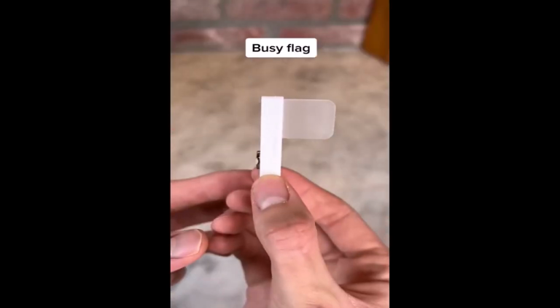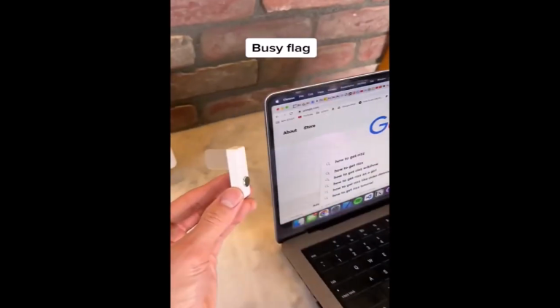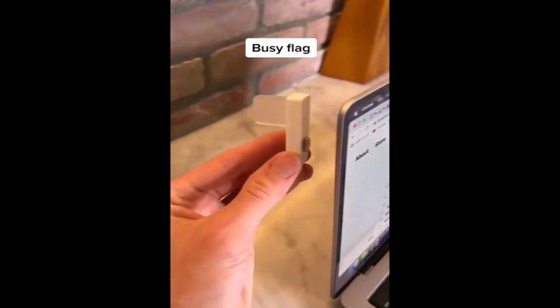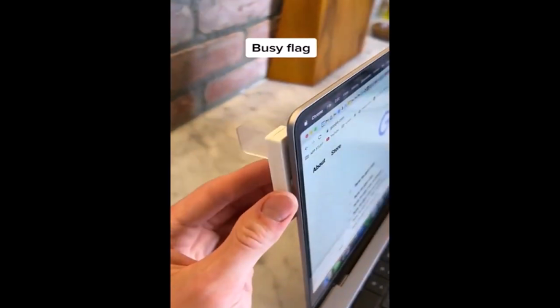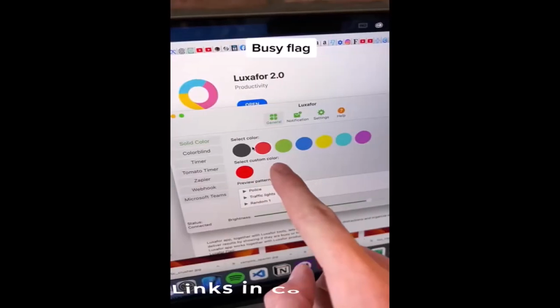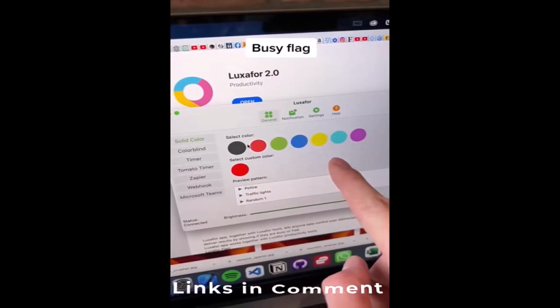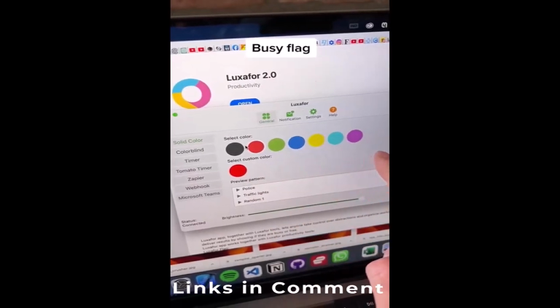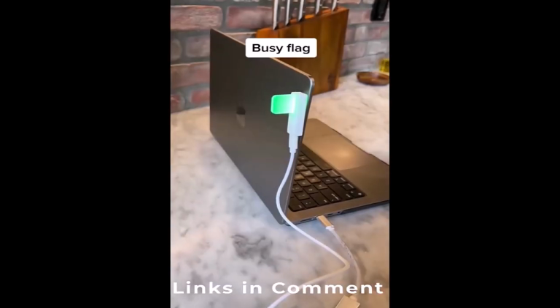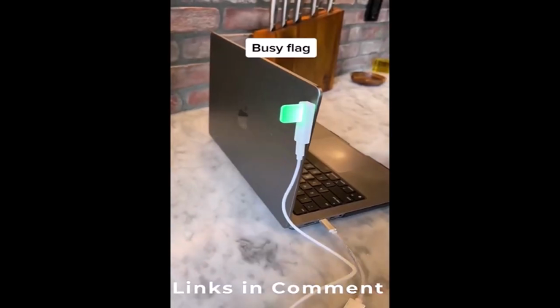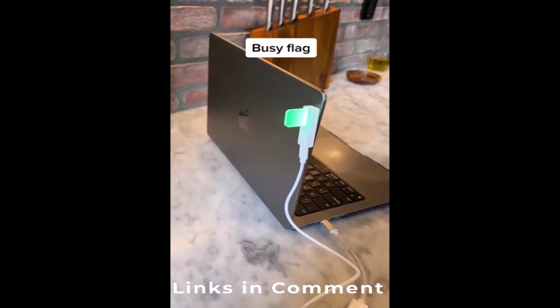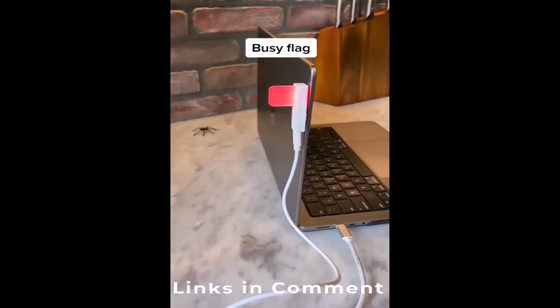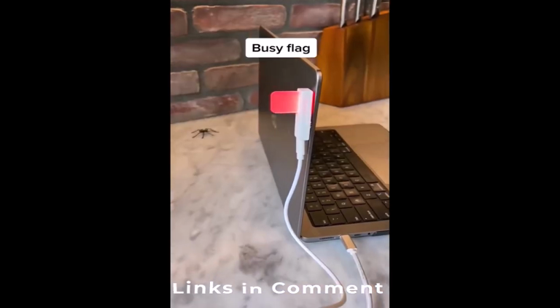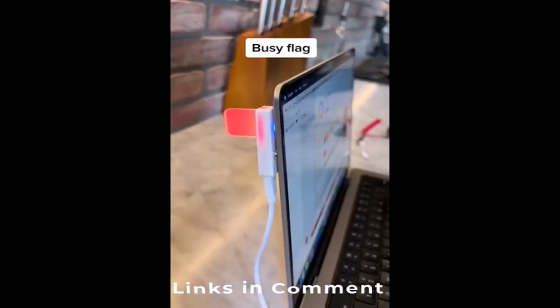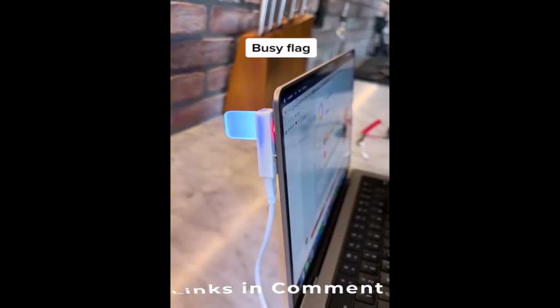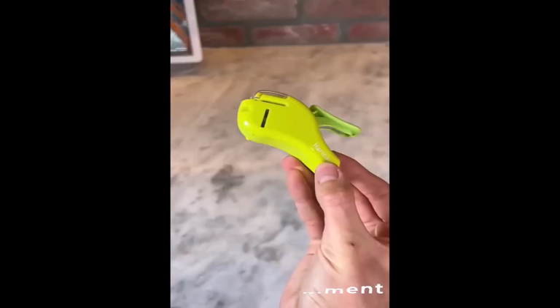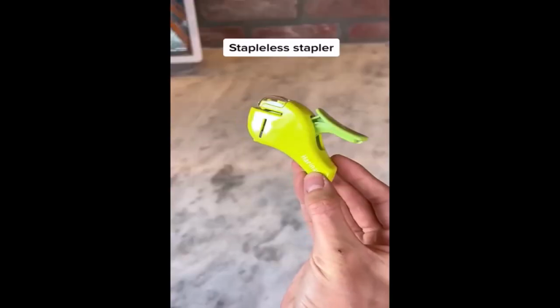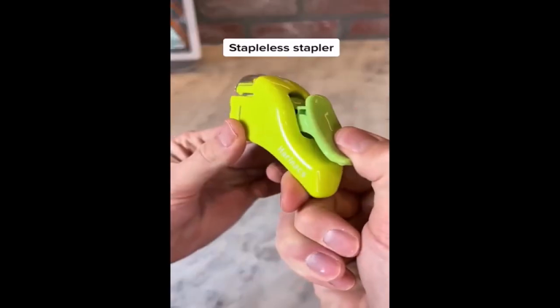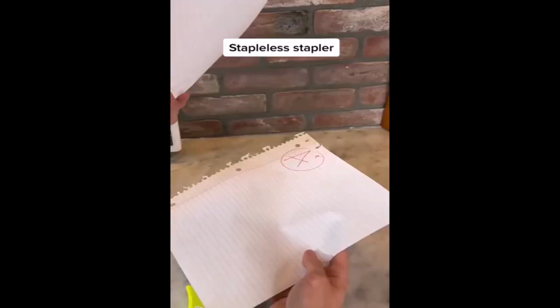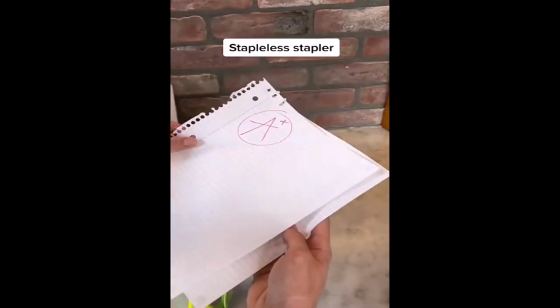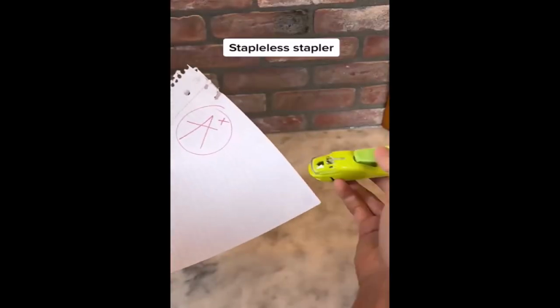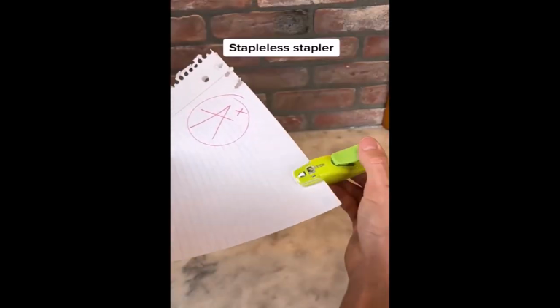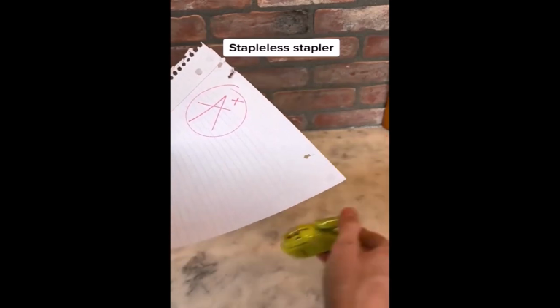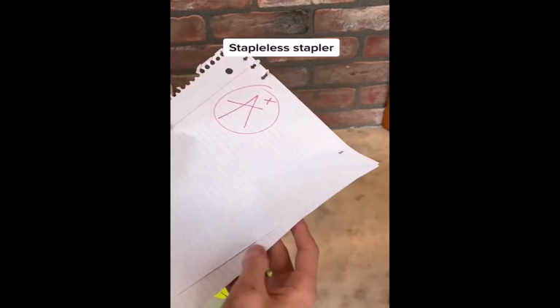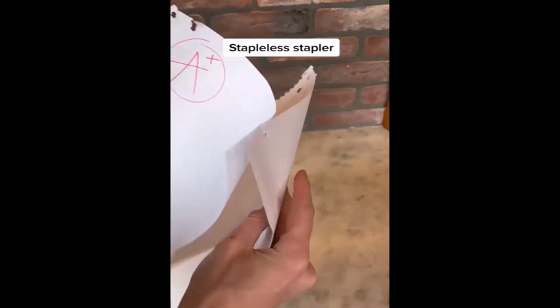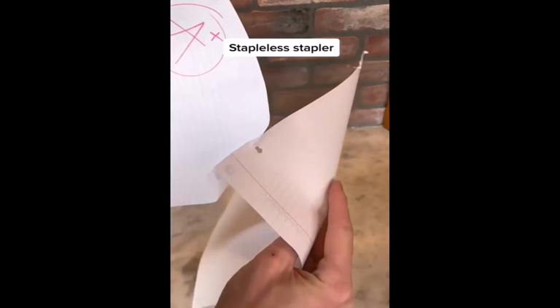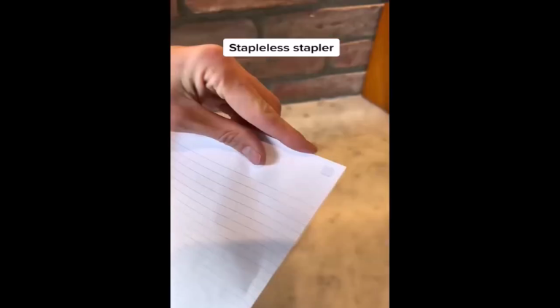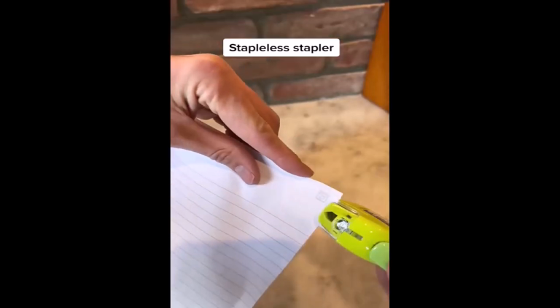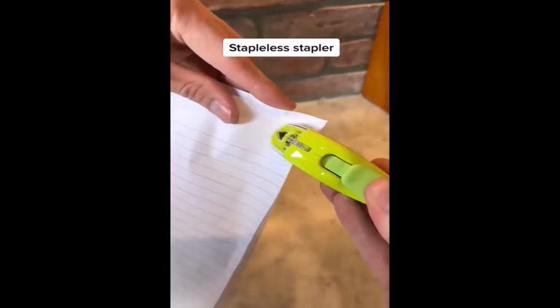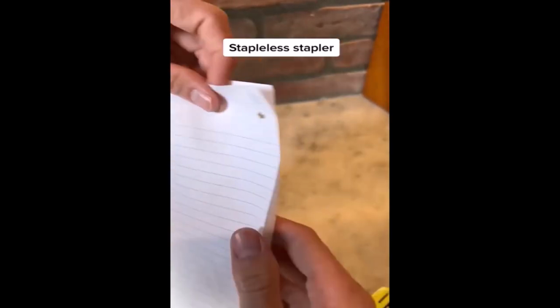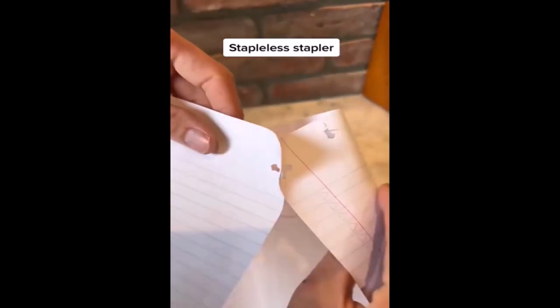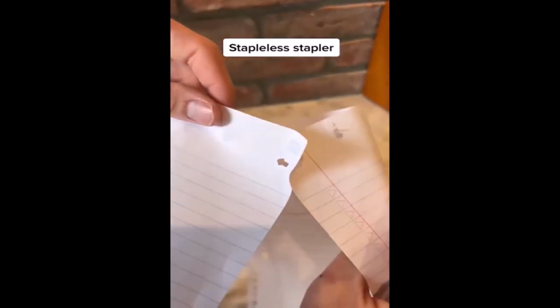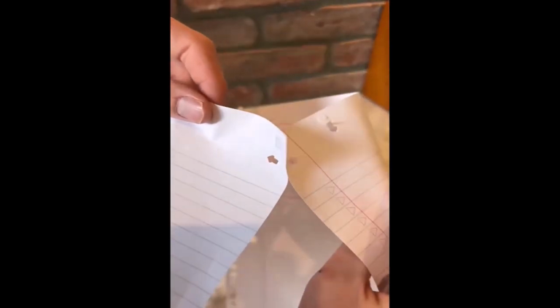This is a busy flag that you put on the back of your laptop. You're able to set the color — make it green if you're available or red if you're busy. It even has a police mode. This is a stapler that doesn't need any staples. It works by making a flap that combines the two papers. At first I thought it wasn't going to work but it holds up surprisingly well.